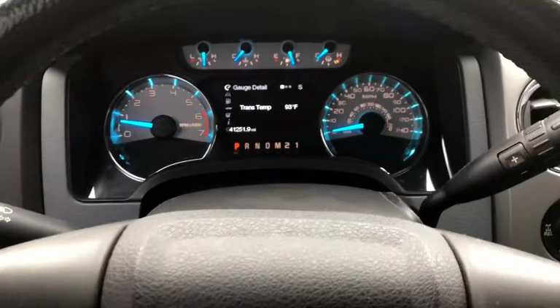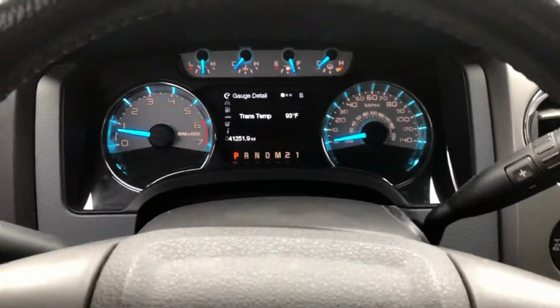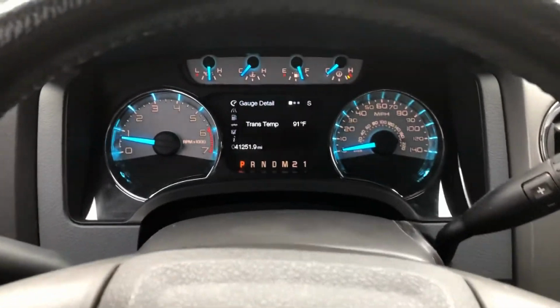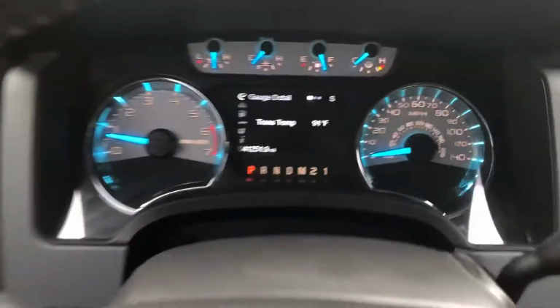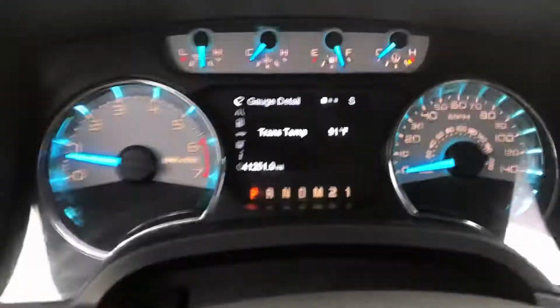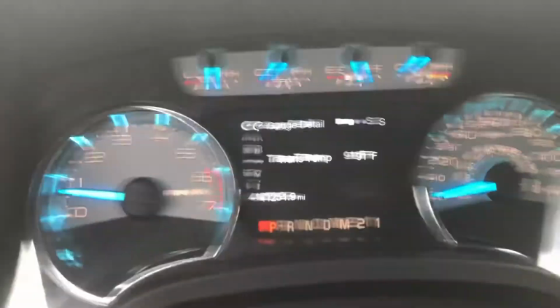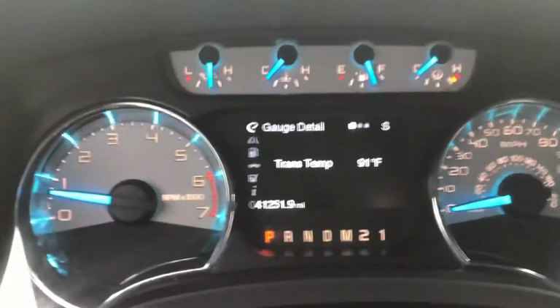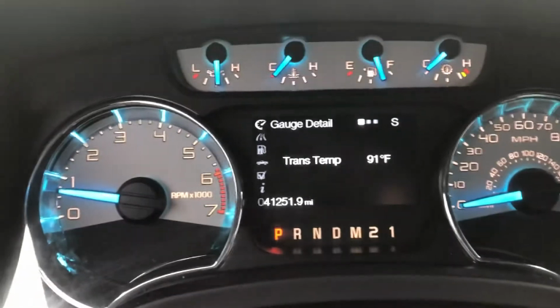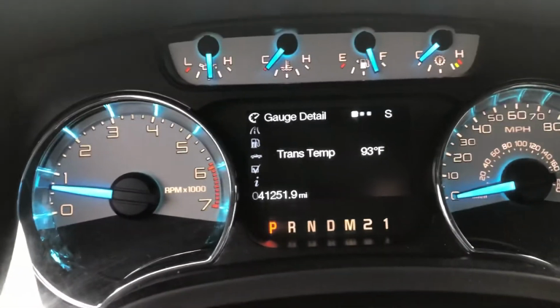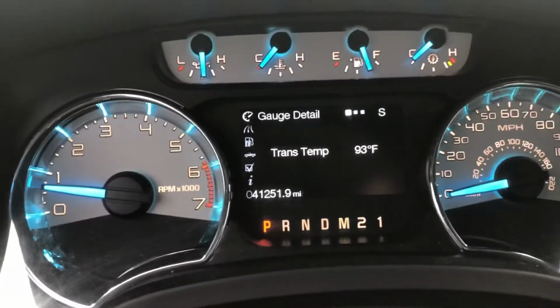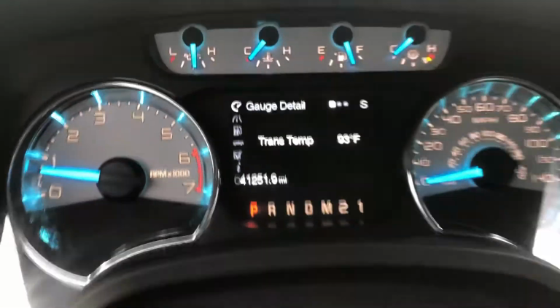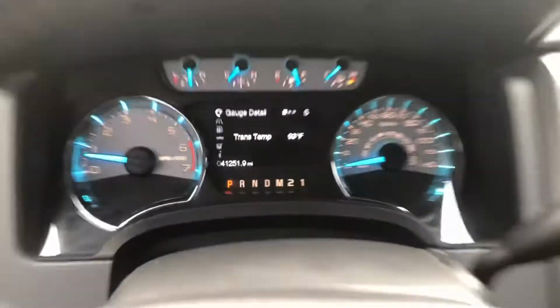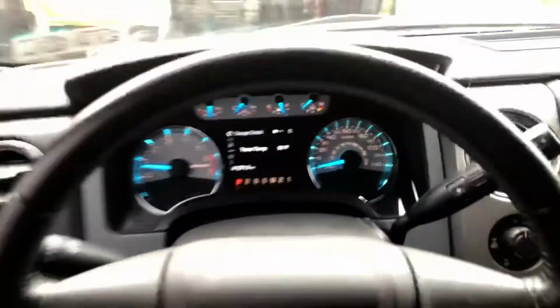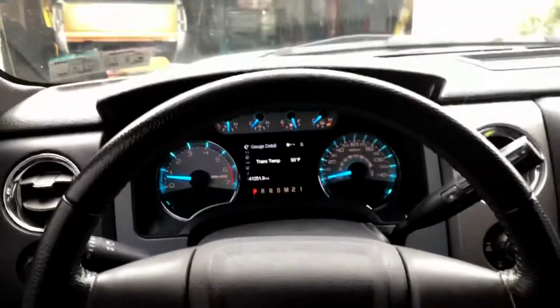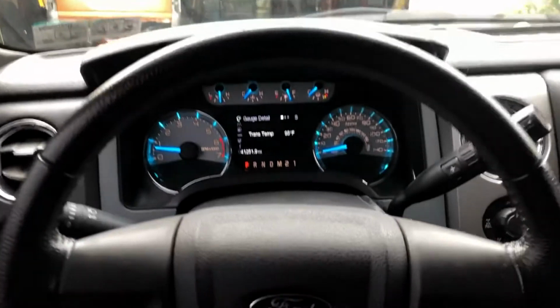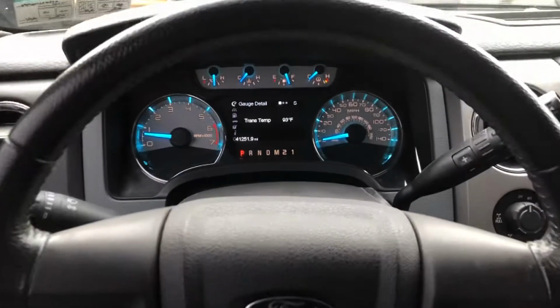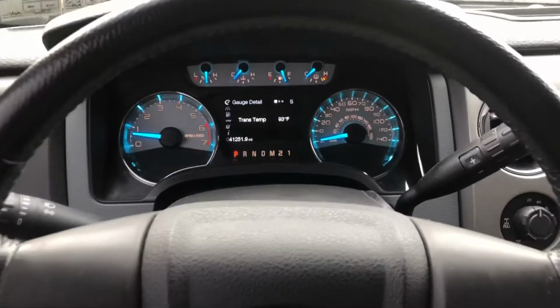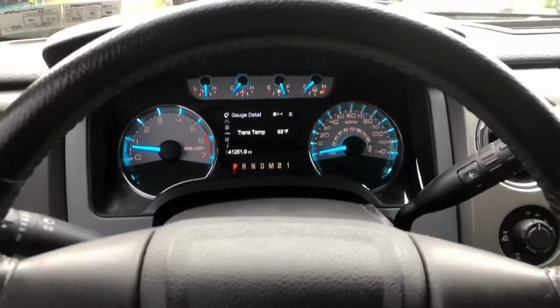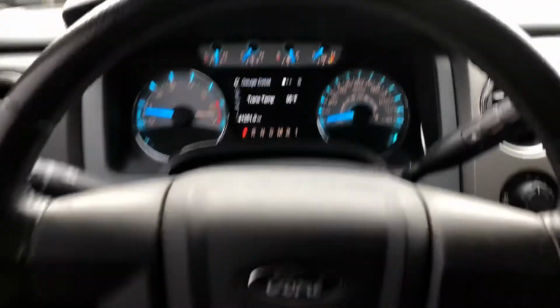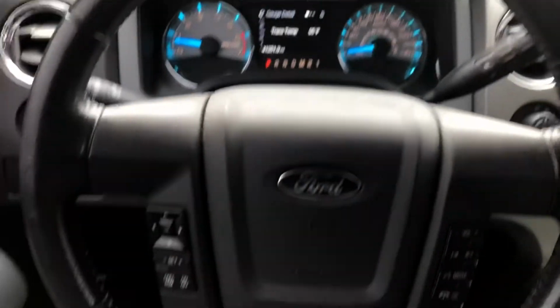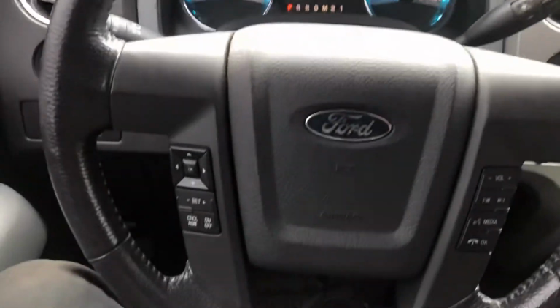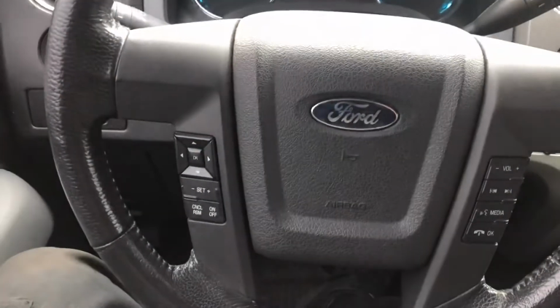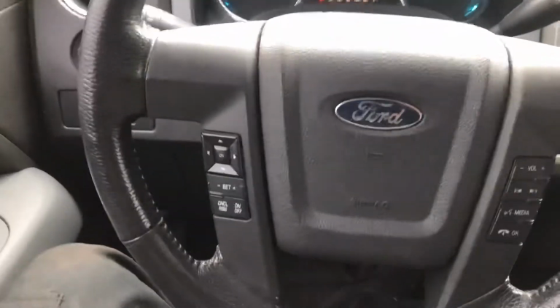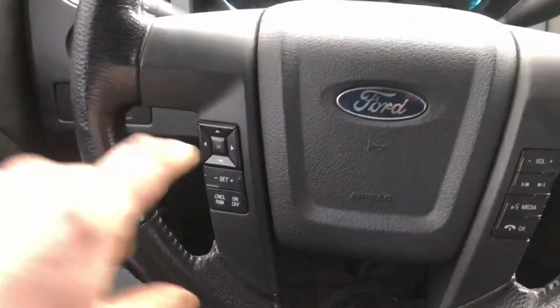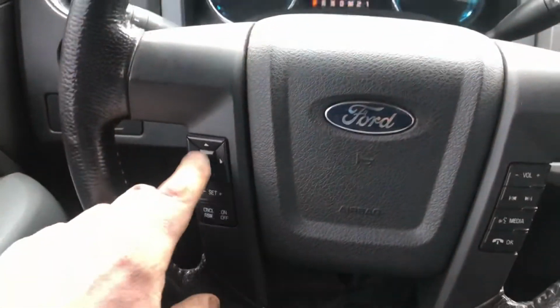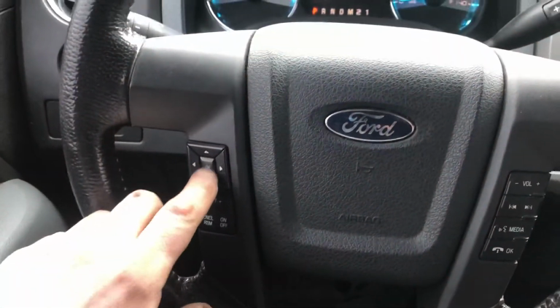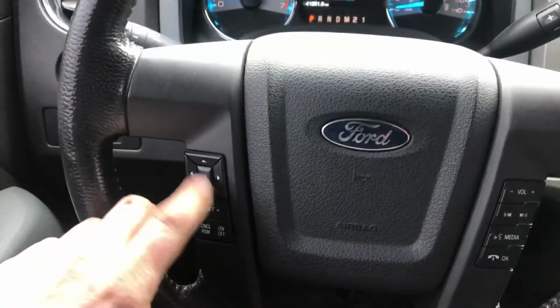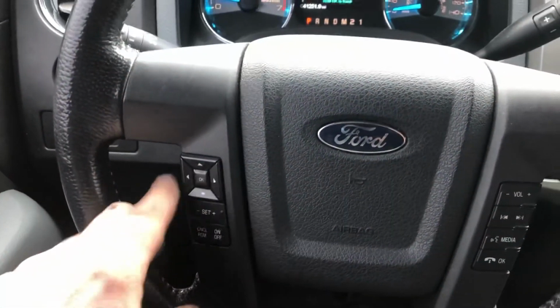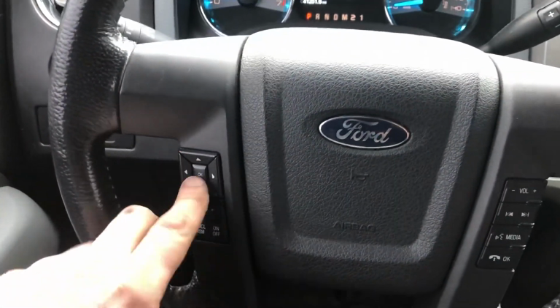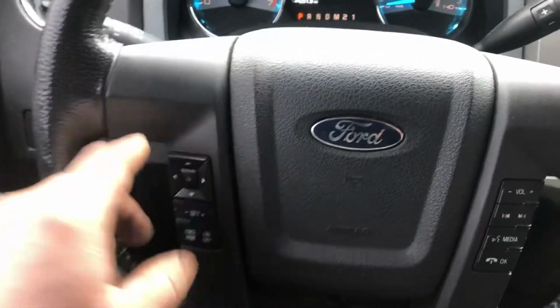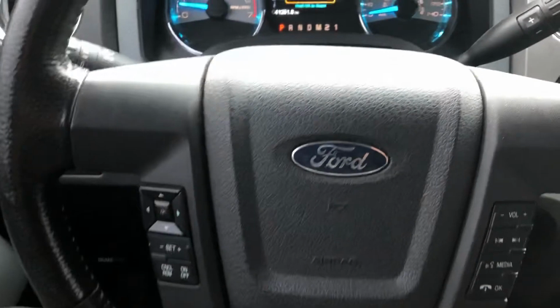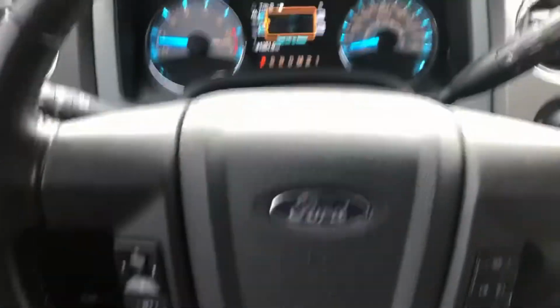Anyway, like and subscribe to my page for more handy helpful hints. 2013 or any Ford with that dash setup — the buttons are here: up, down, left, right. Pretty simple.